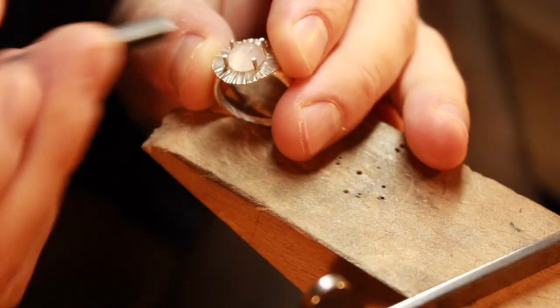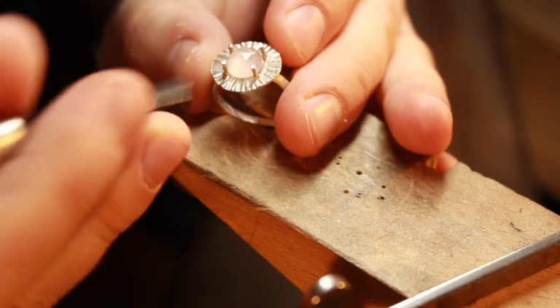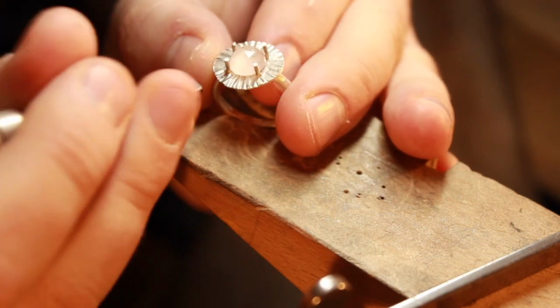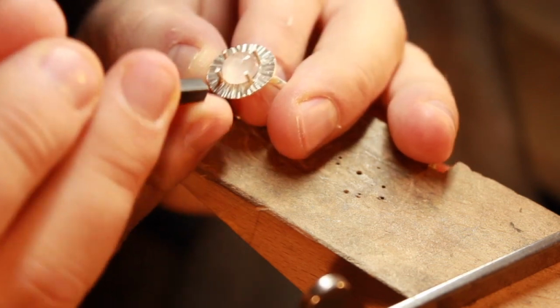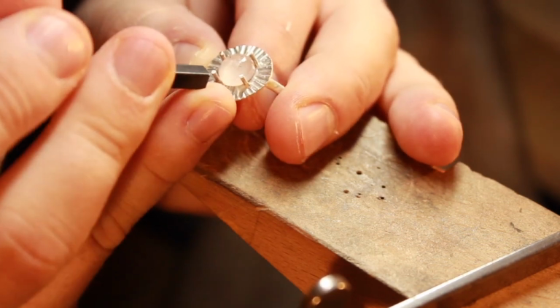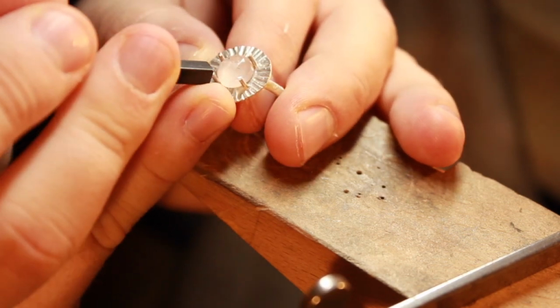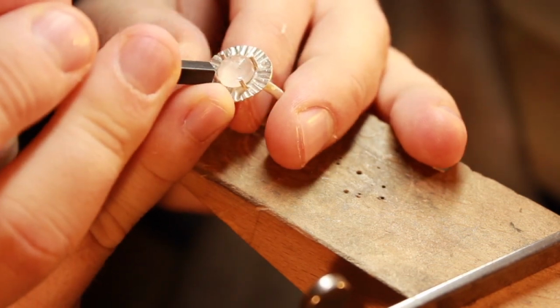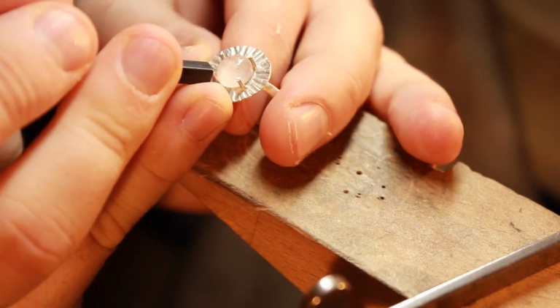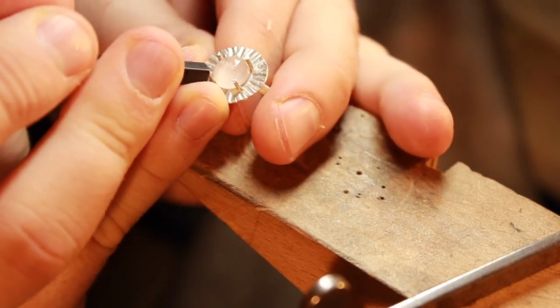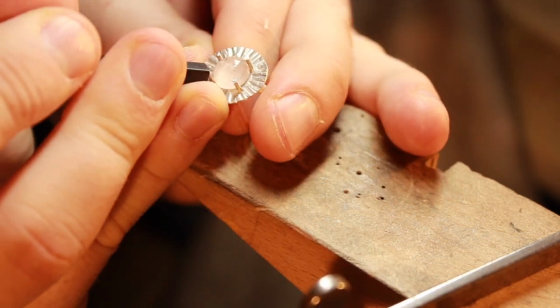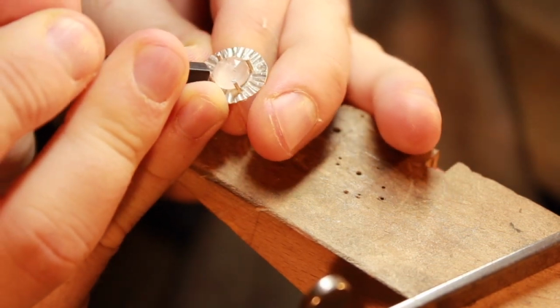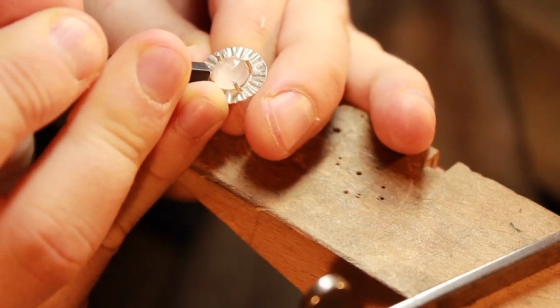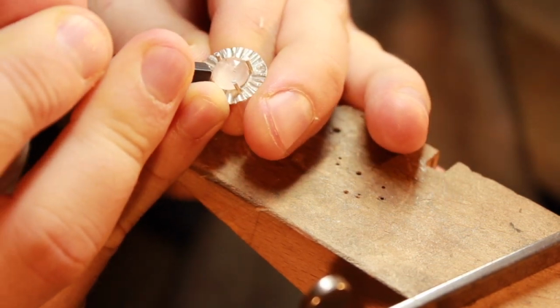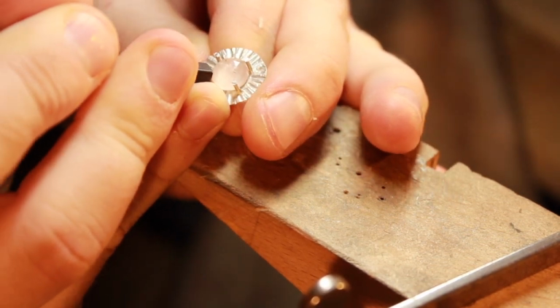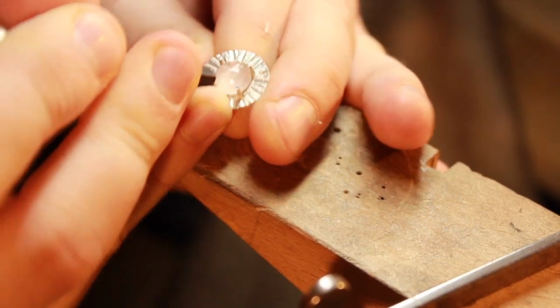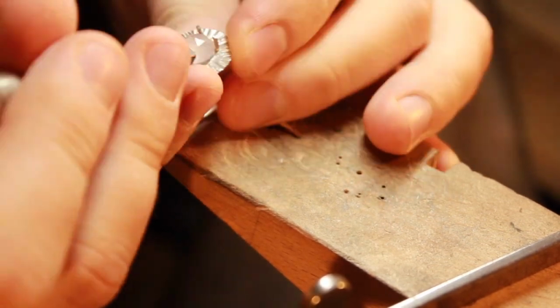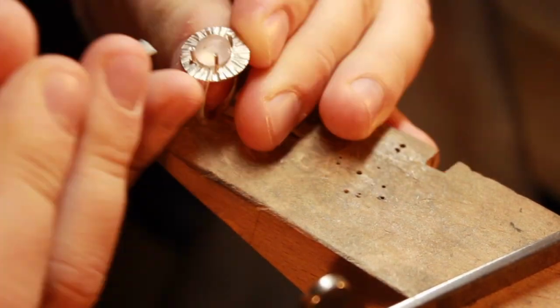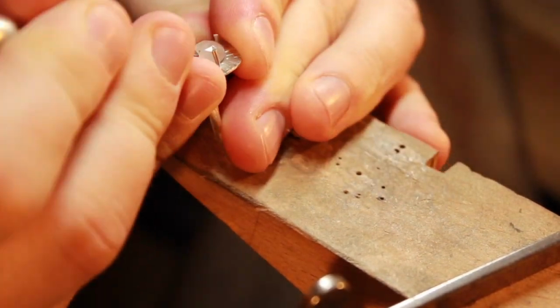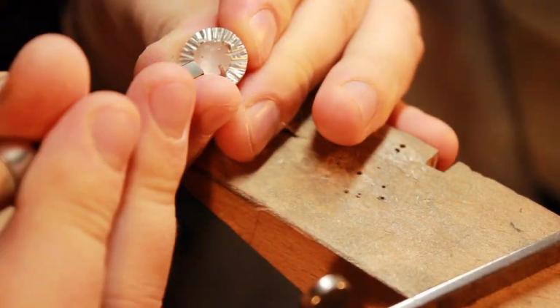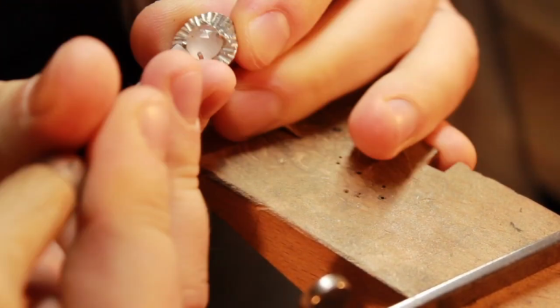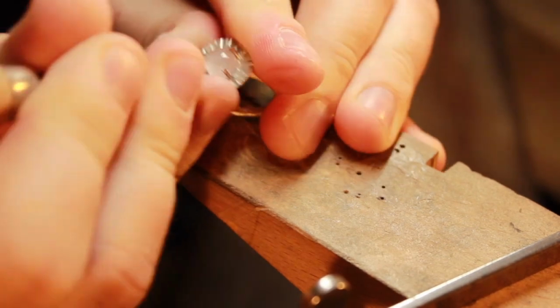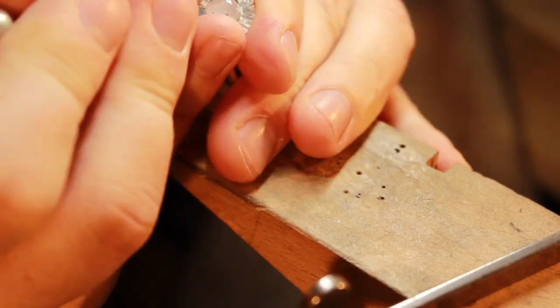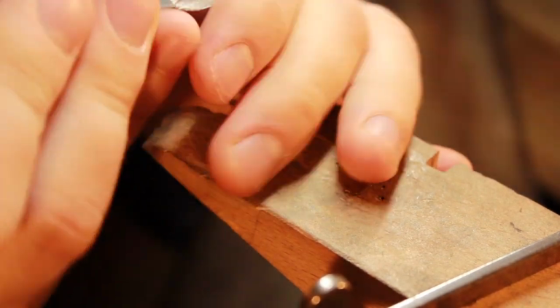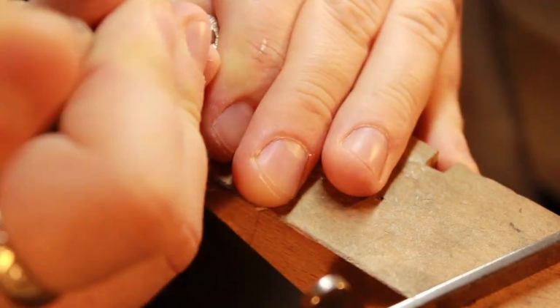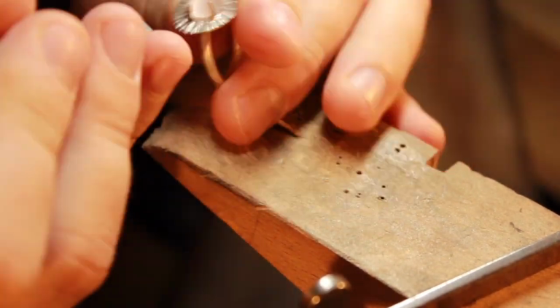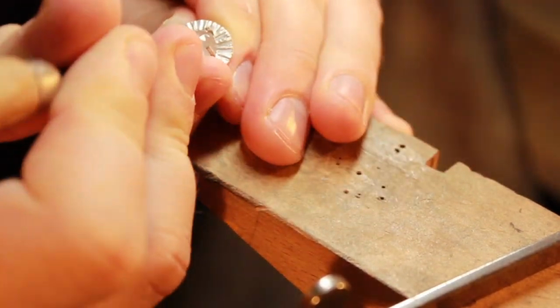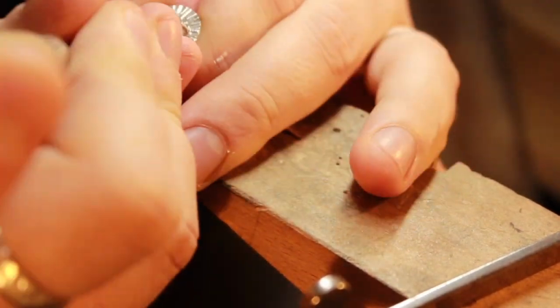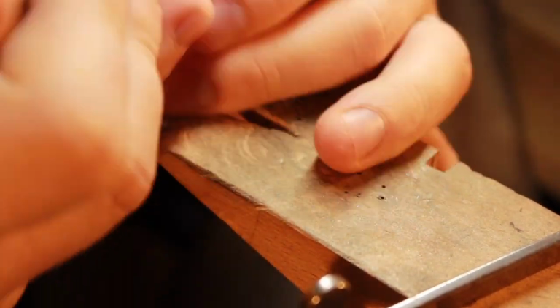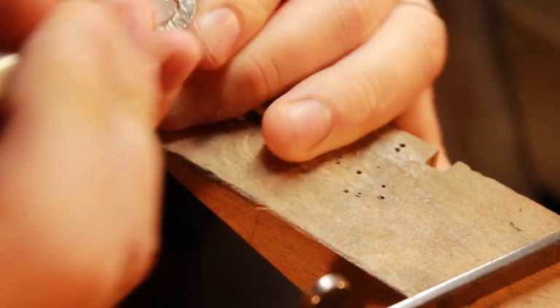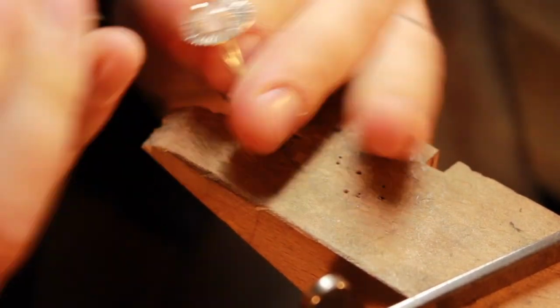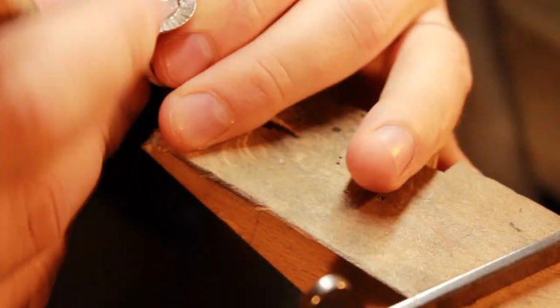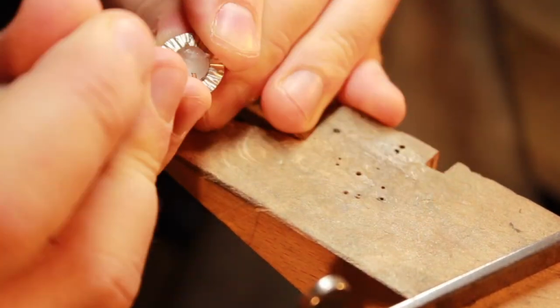The stone is setting nicely. I'll use my pusher to push all the different prongs across to make sure the stone is sat perfectly centred and held in place securely.